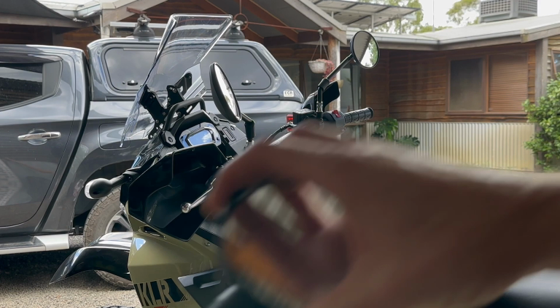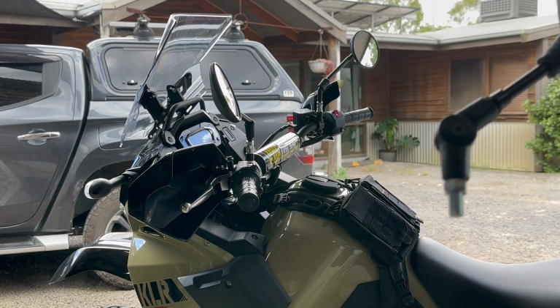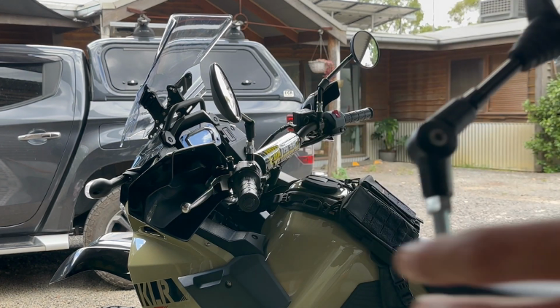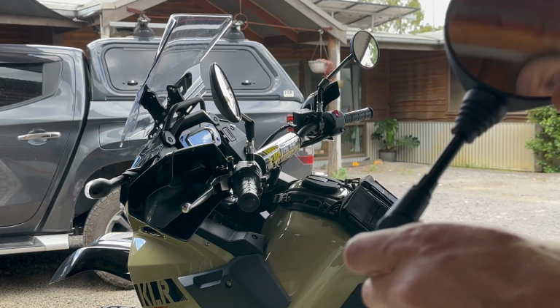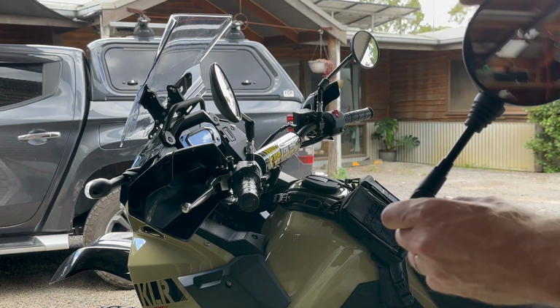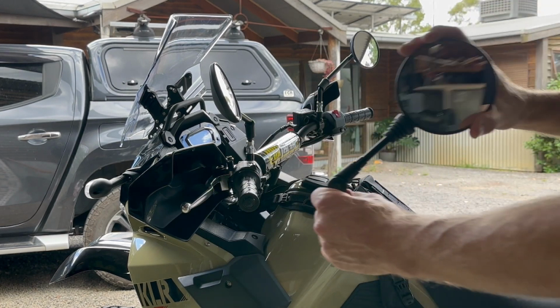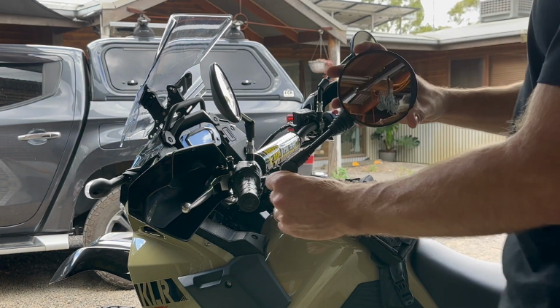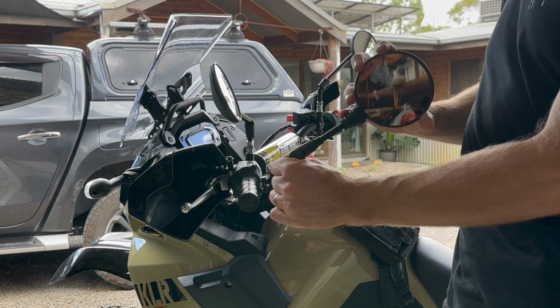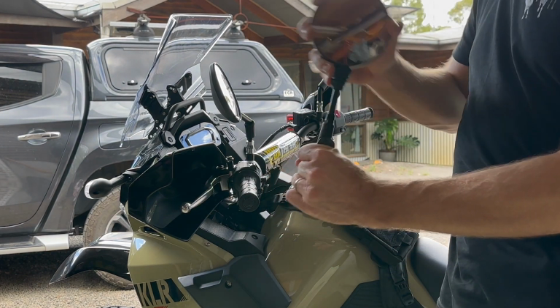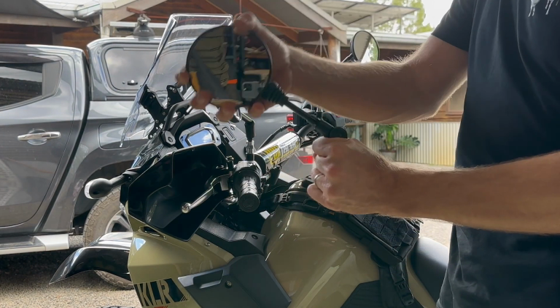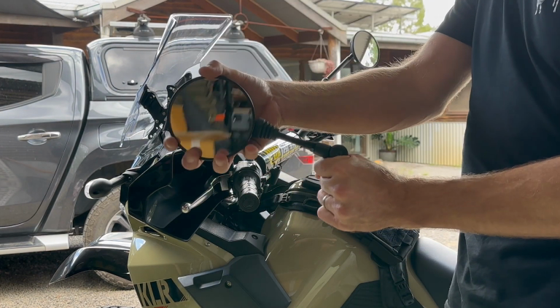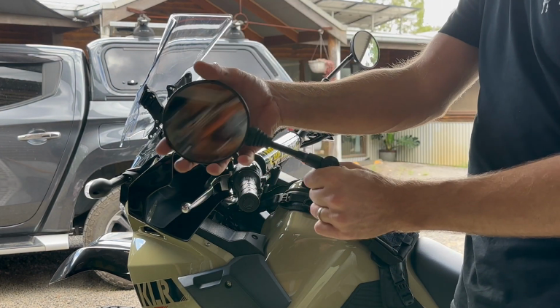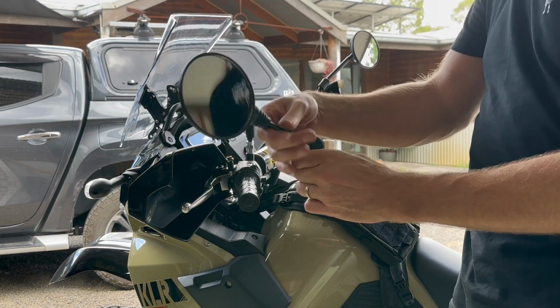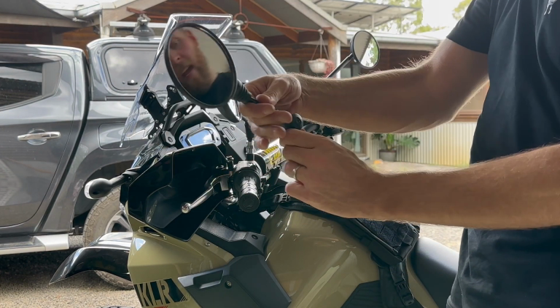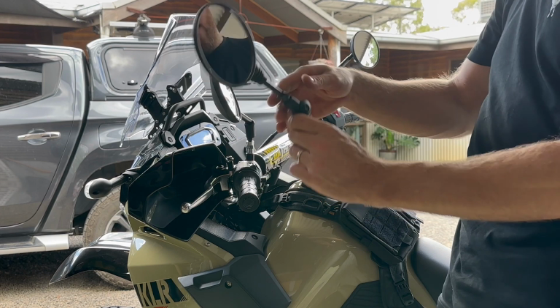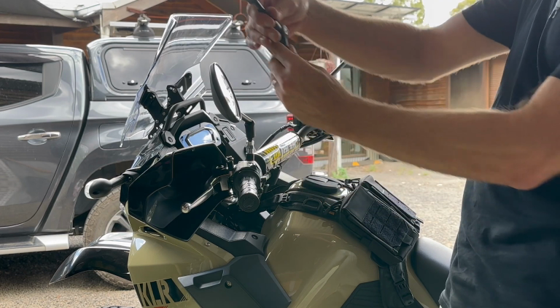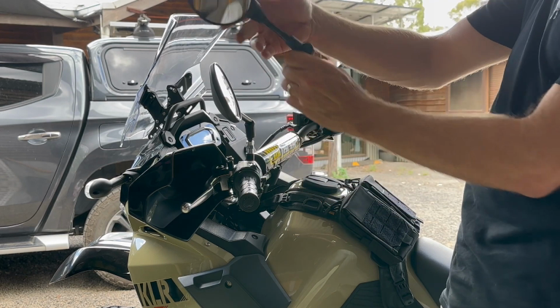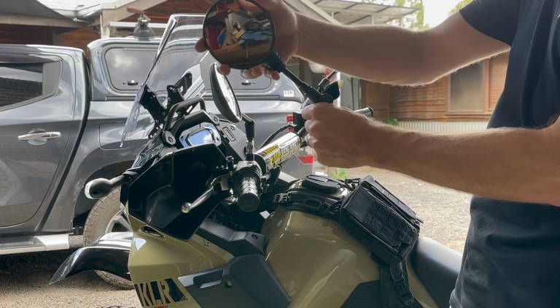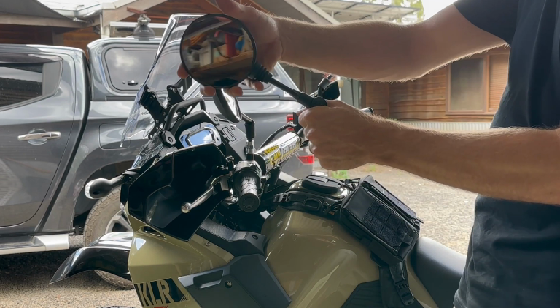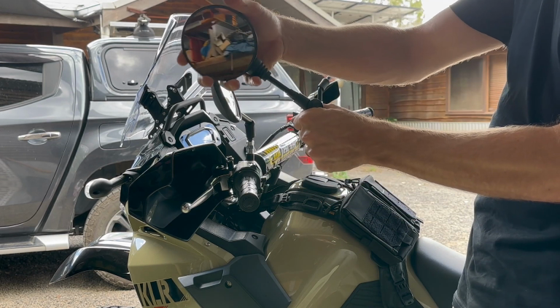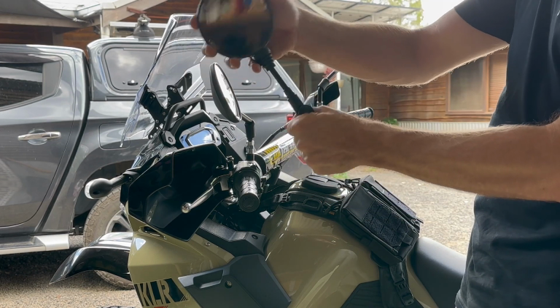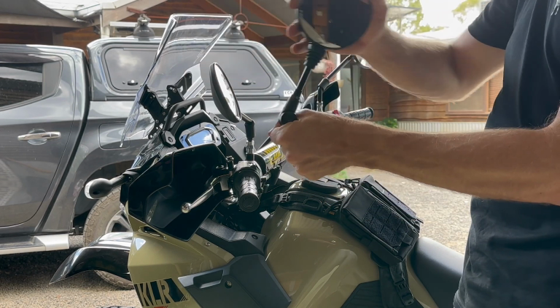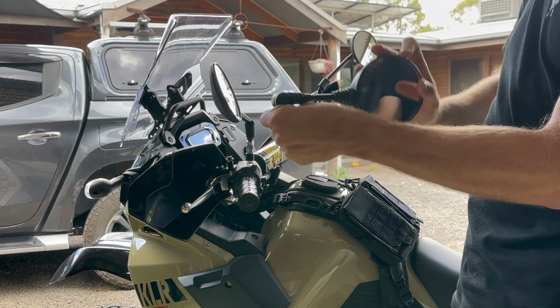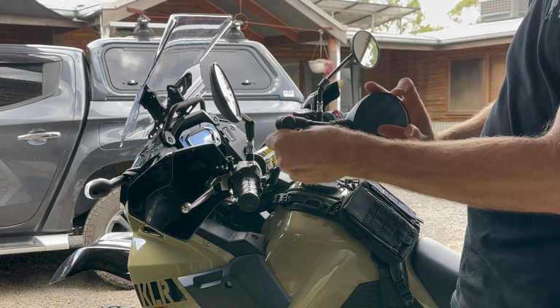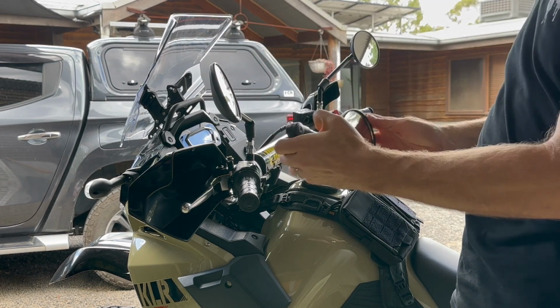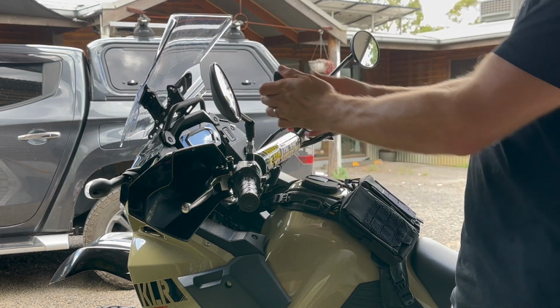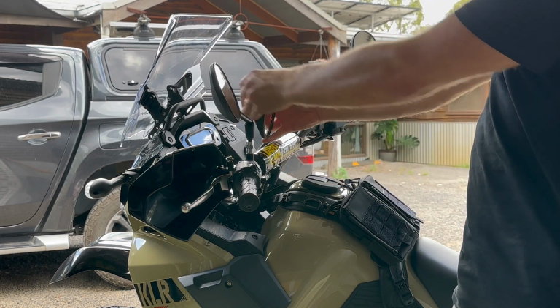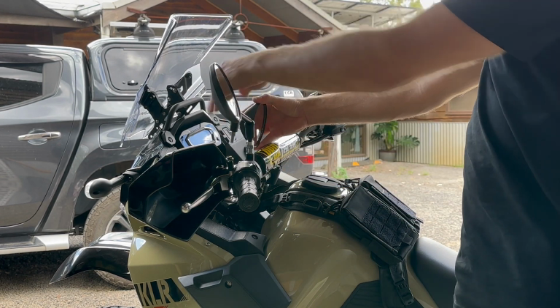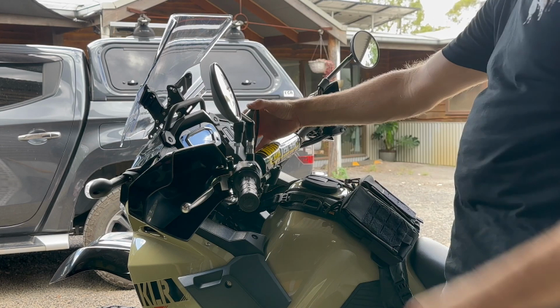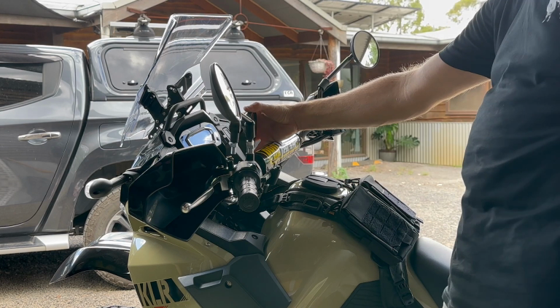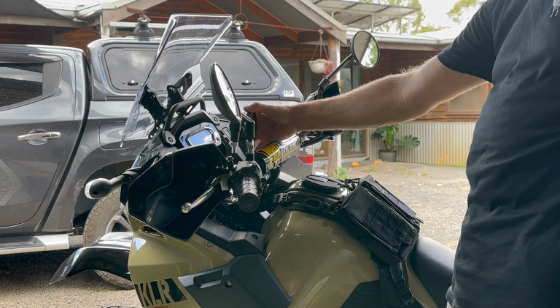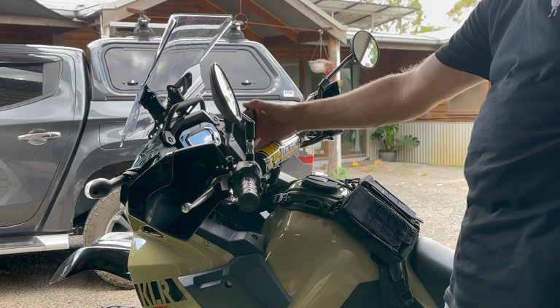So you can see with these ones here, they can go all the way out — that's the out way for riding. And then when you want to go off-road, you can wind it all the way in, so it actually tucks in pretty much behind the pro taper handlebars.